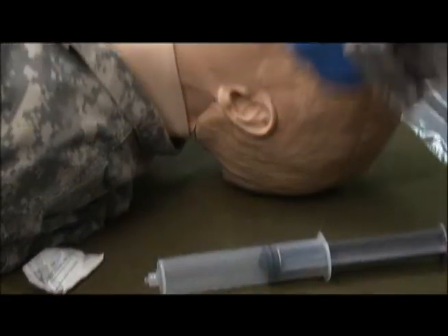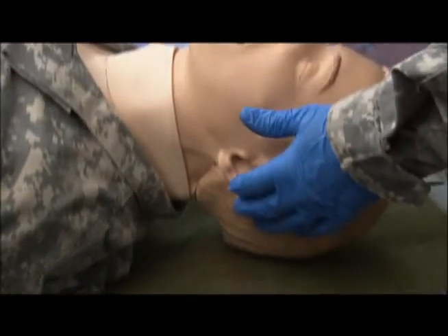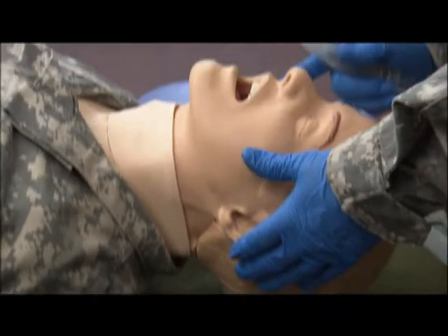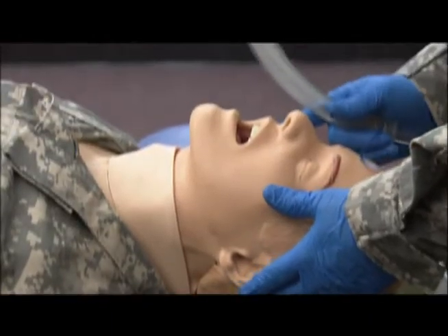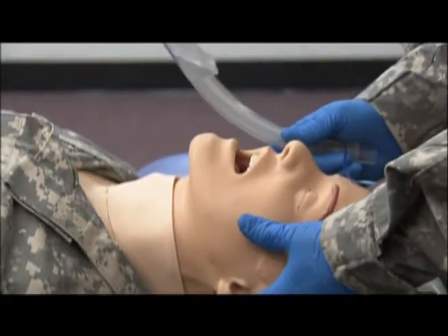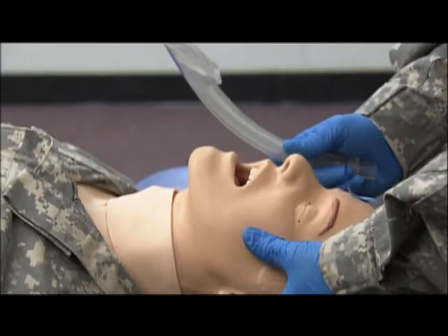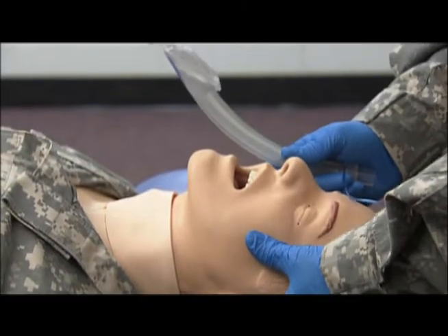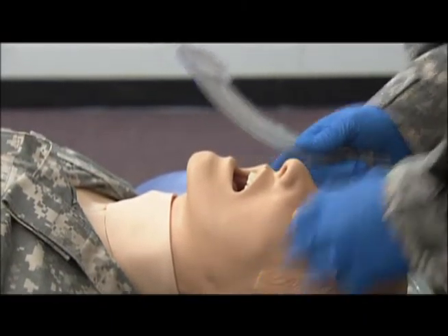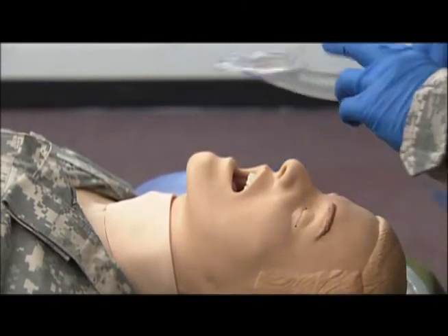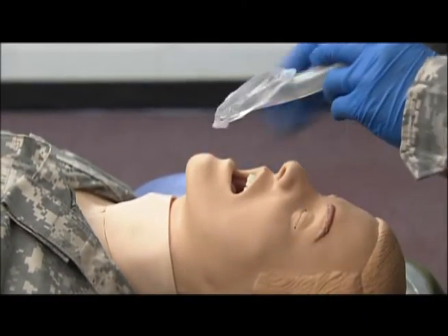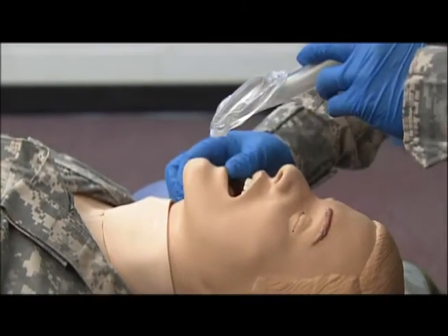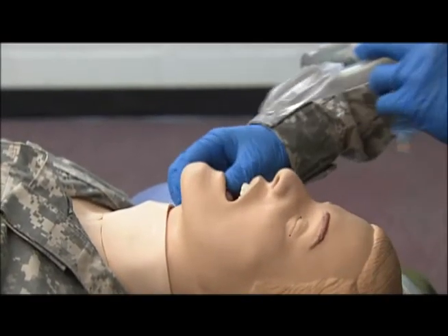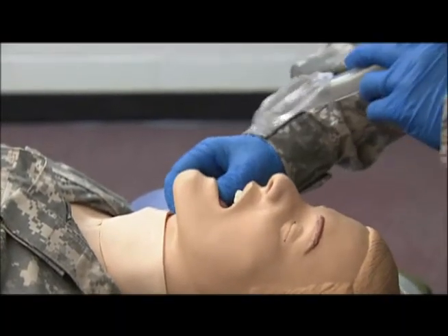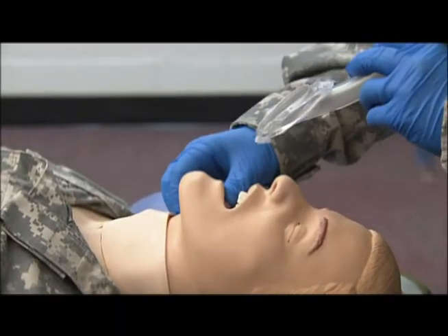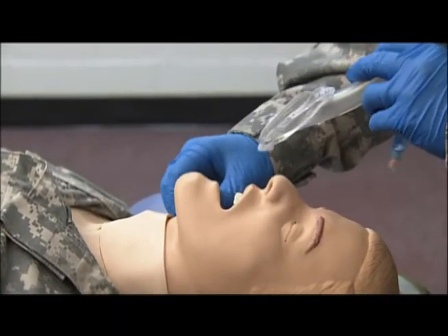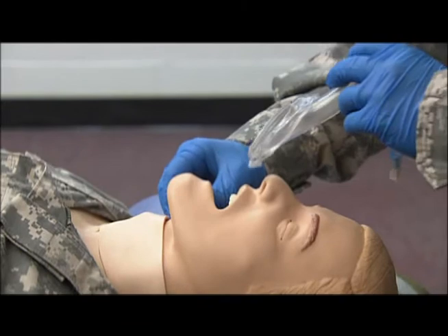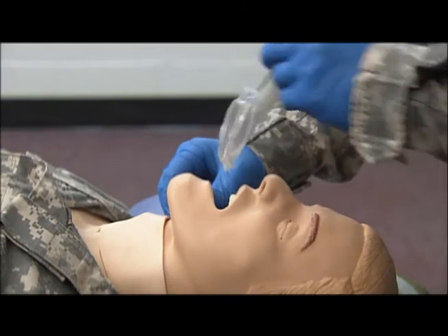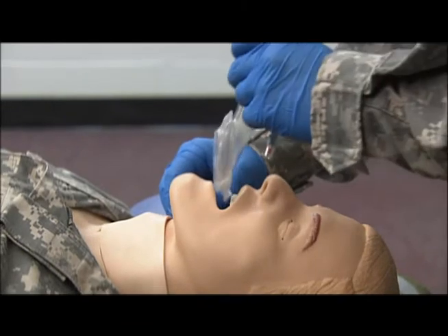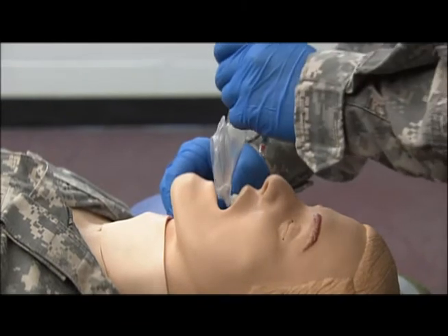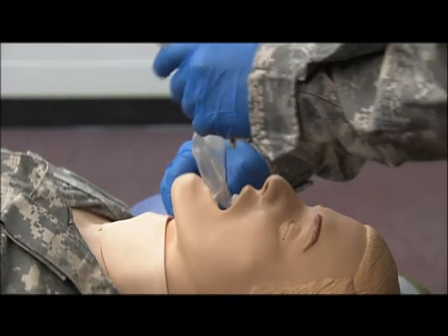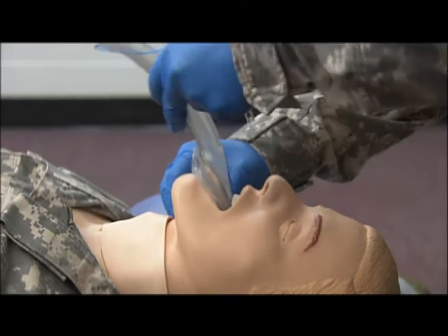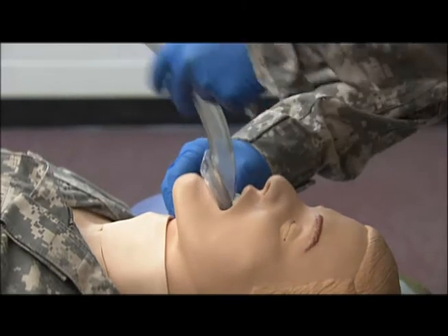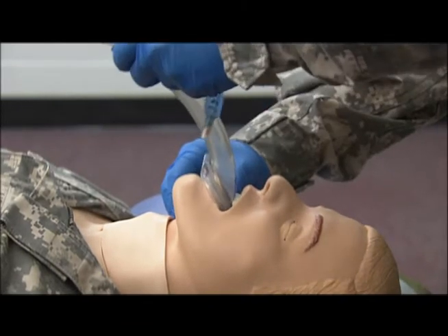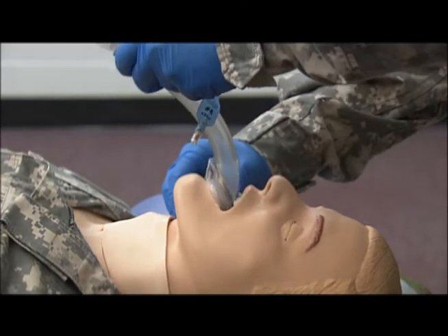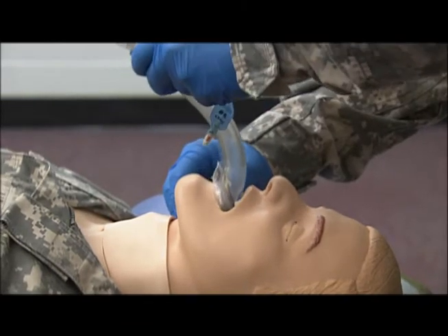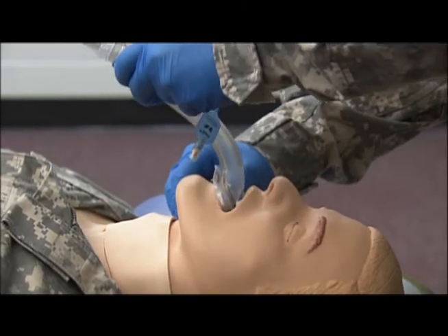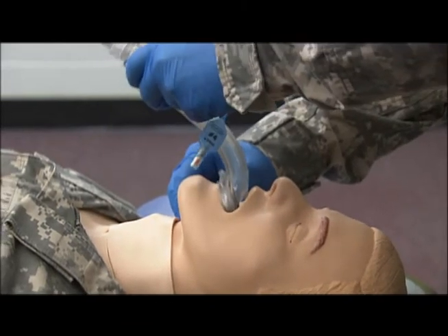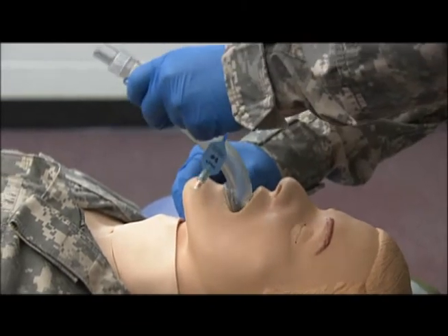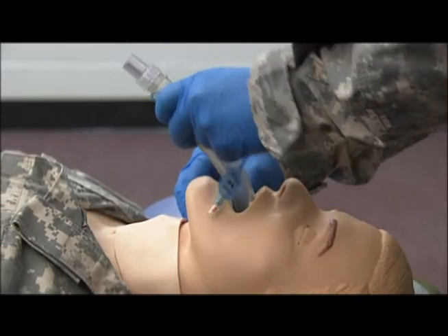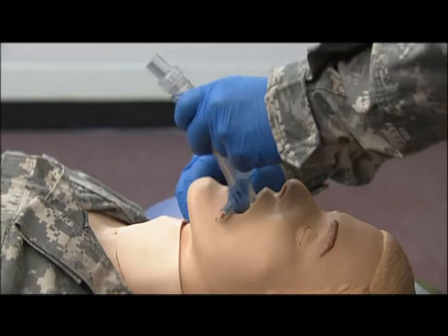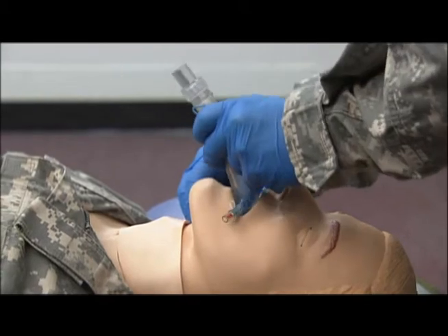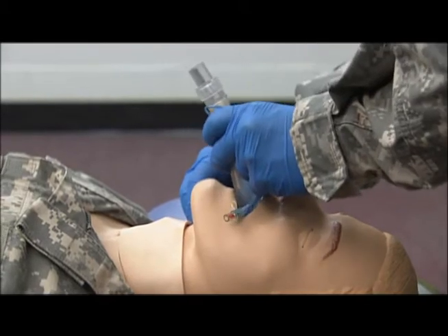With the head in a neutral inline position, I want to grasp the bottom of the jaw, opening the mouth and insert the LMA.